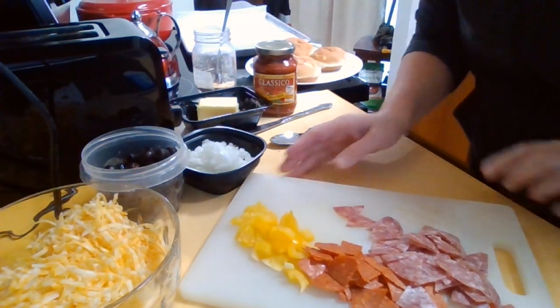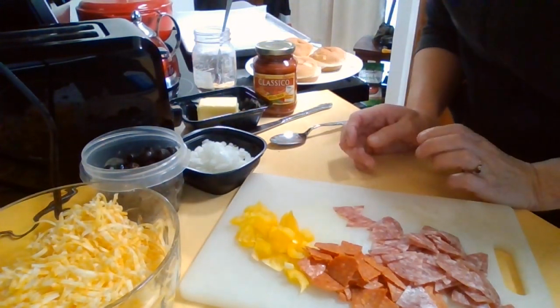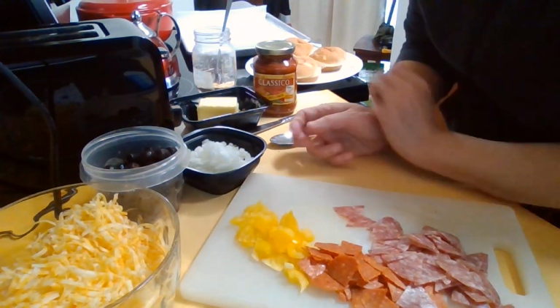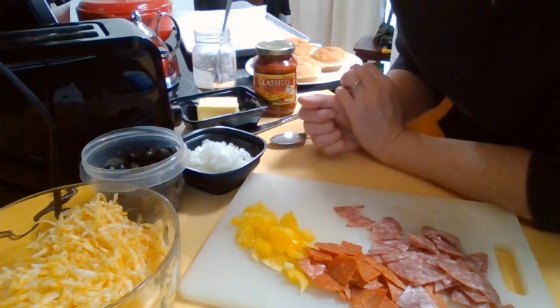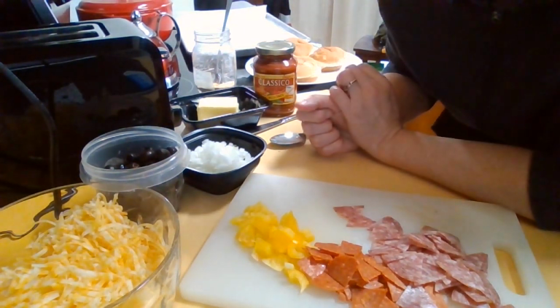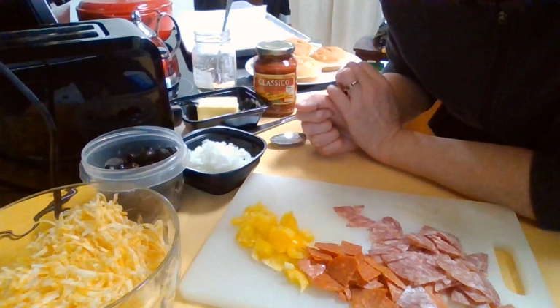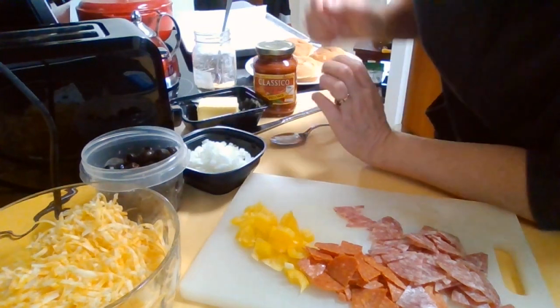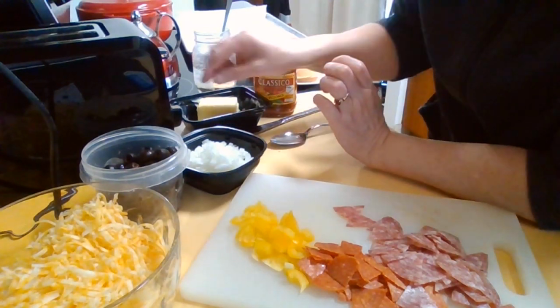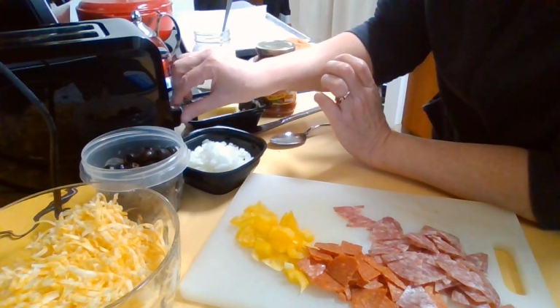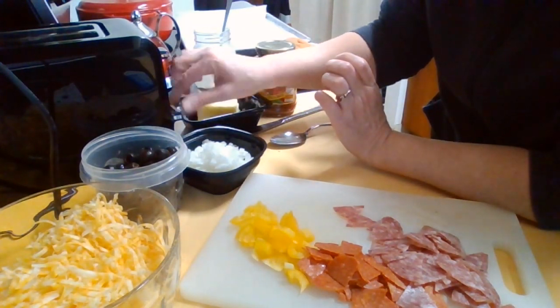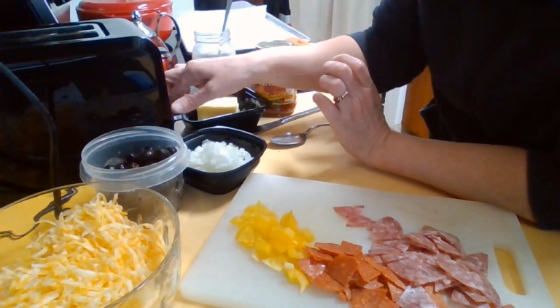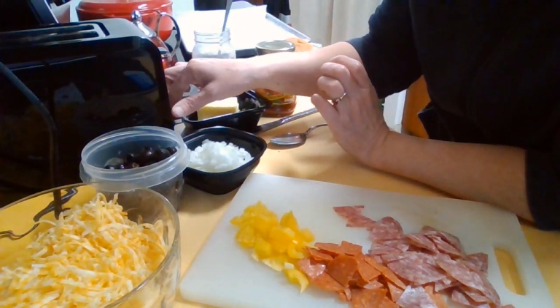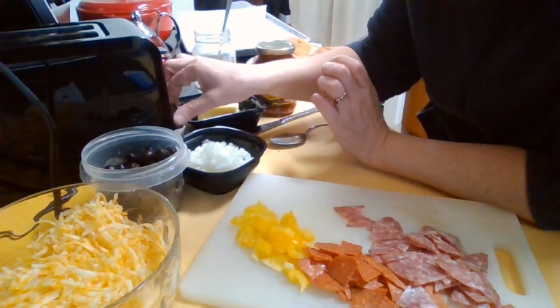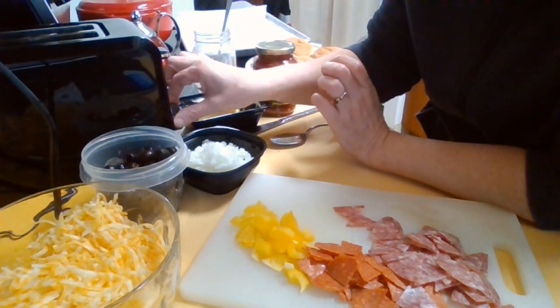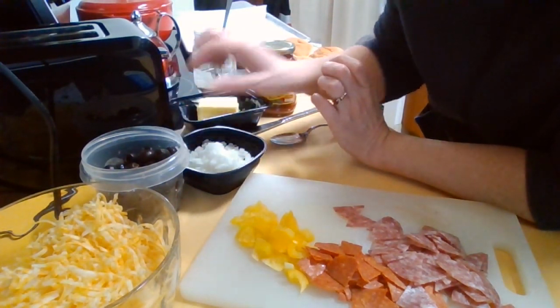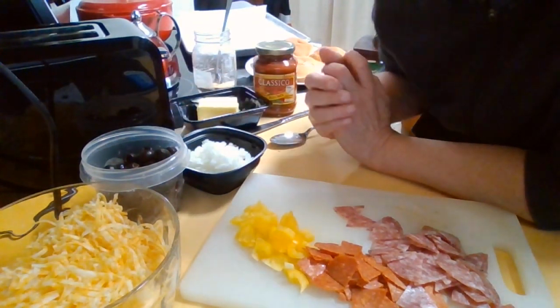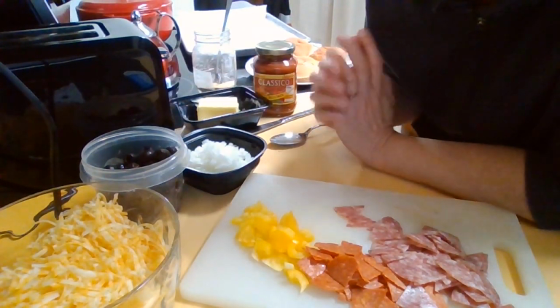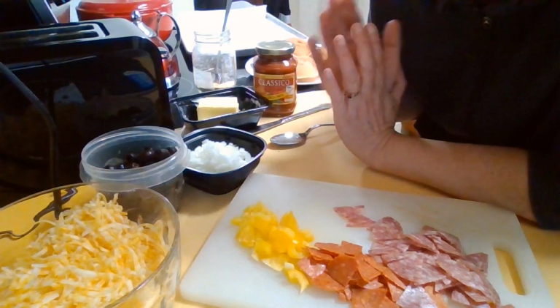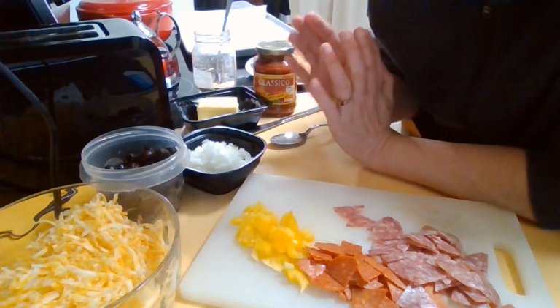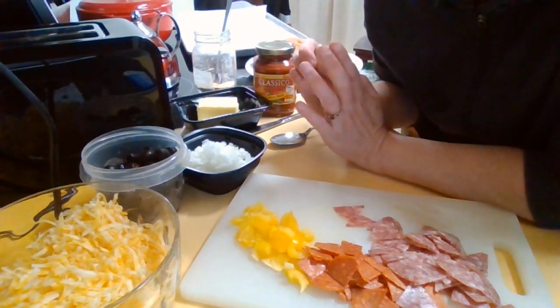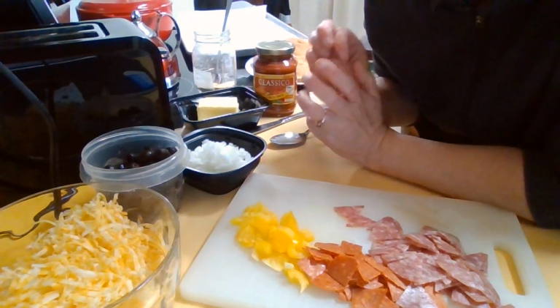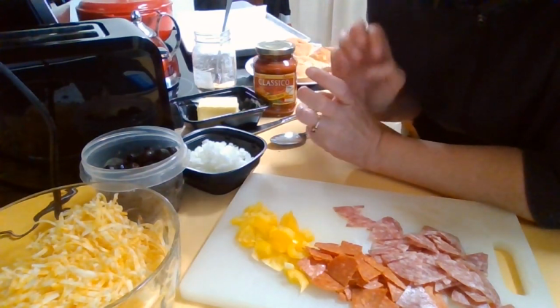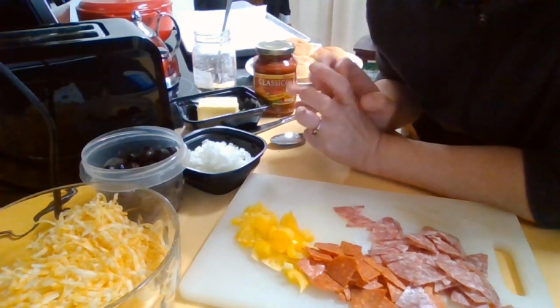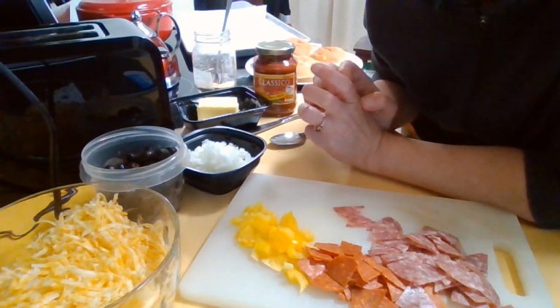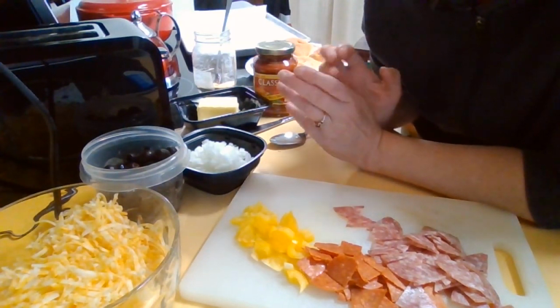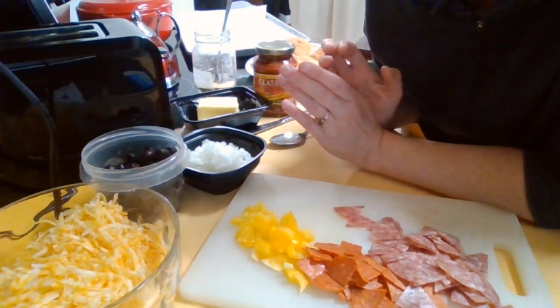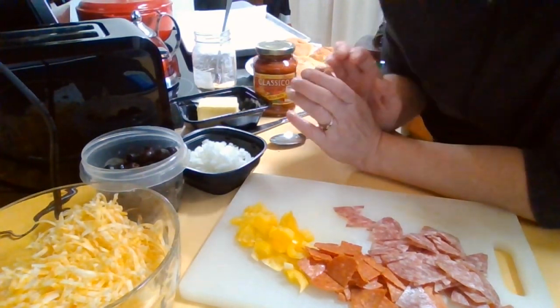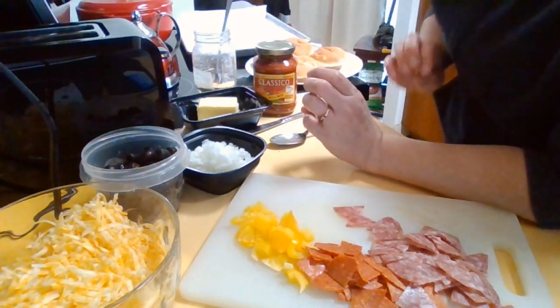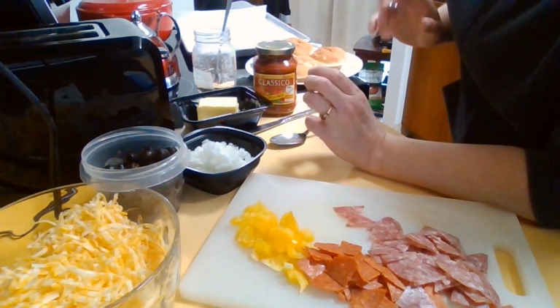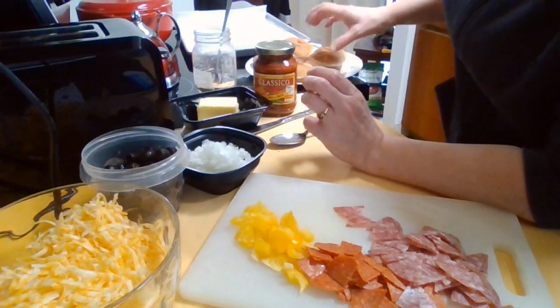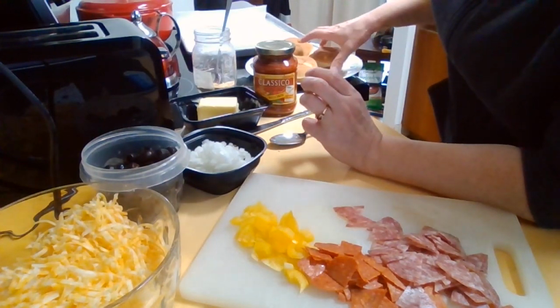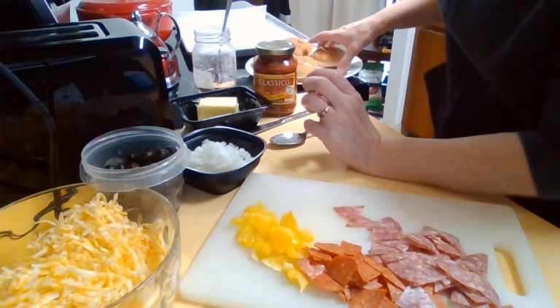First of all, I'm going to set my toaster down to one — the very lowest setting — because I don't want to fully toast them. I just want to get them to where they start drying a little bit so they don't turn out soggy in the oven.